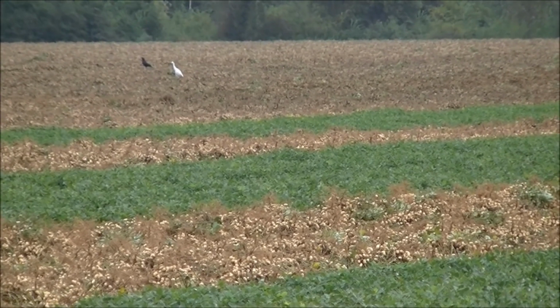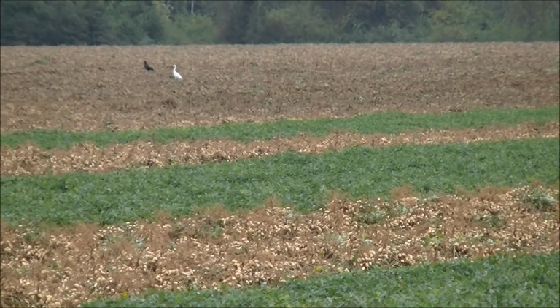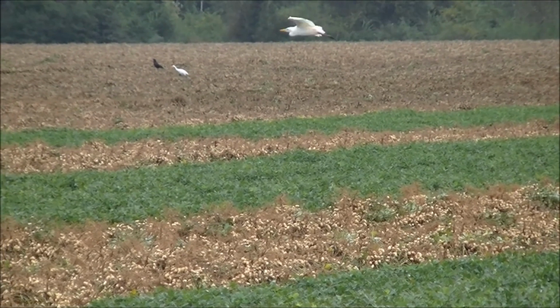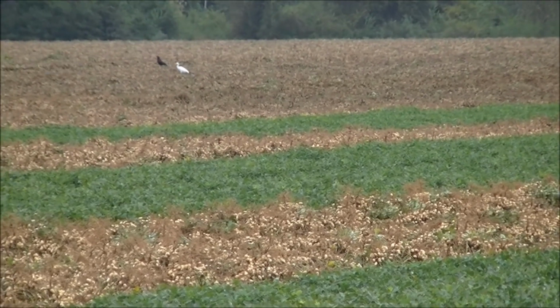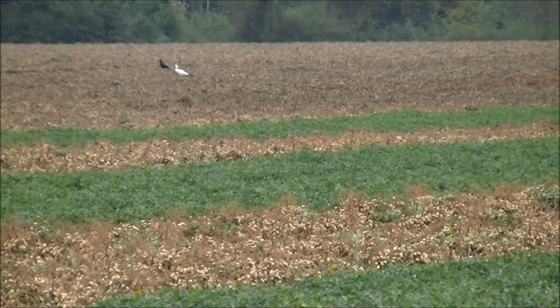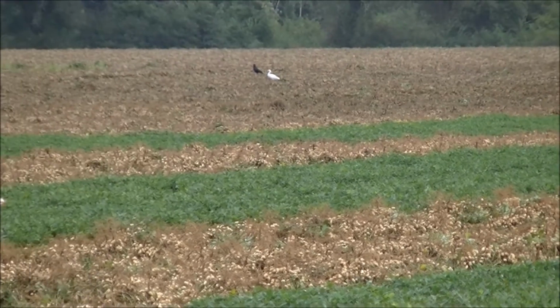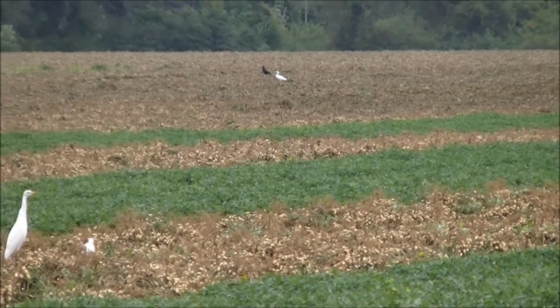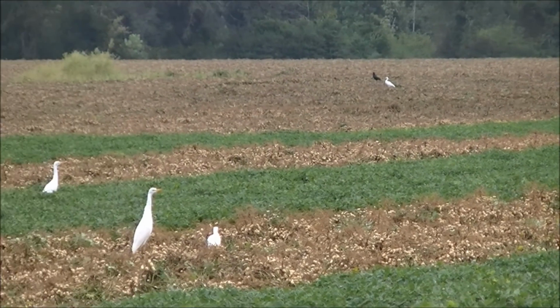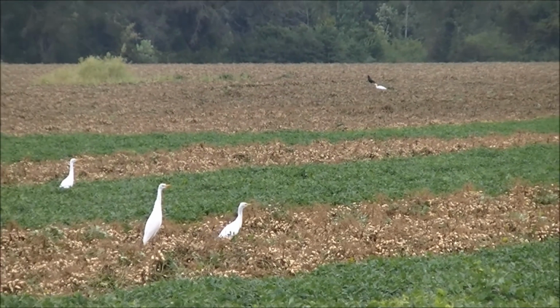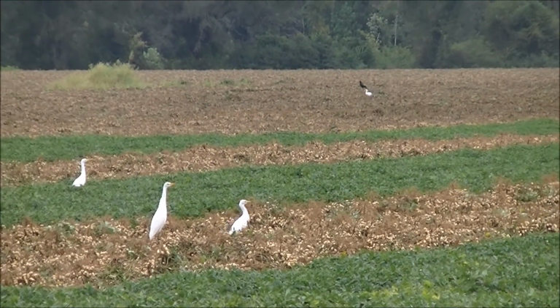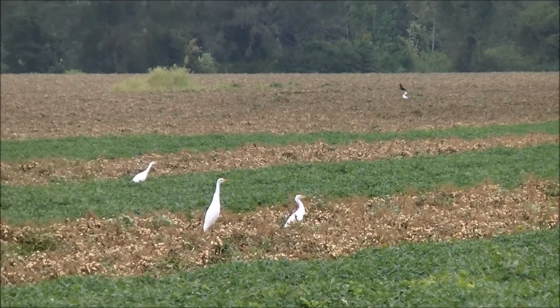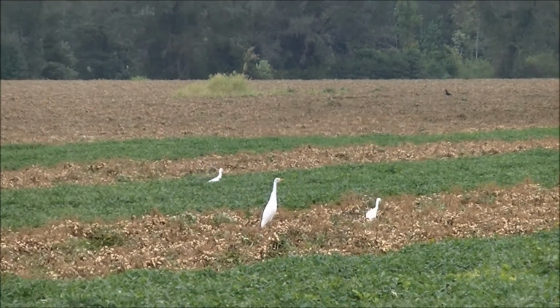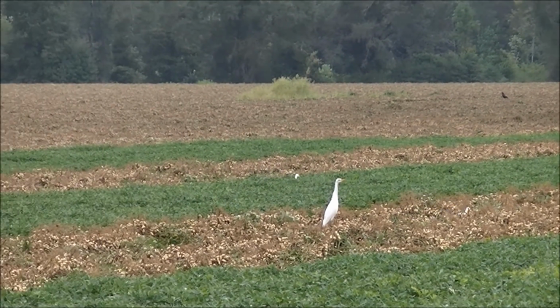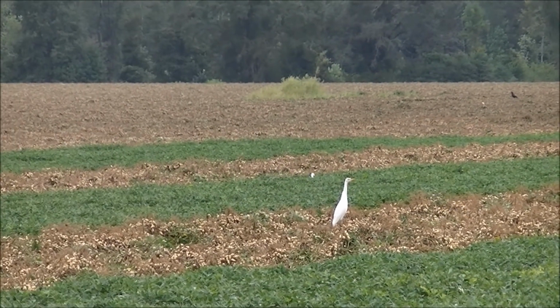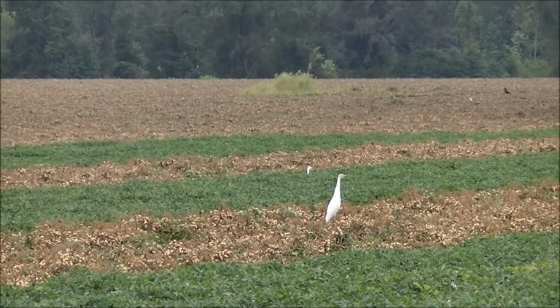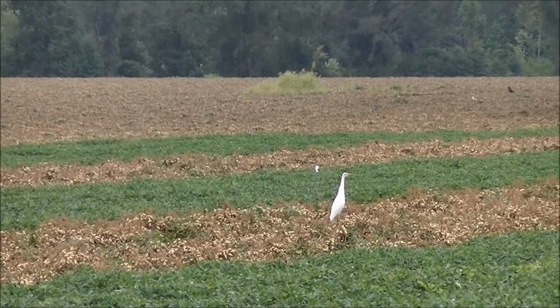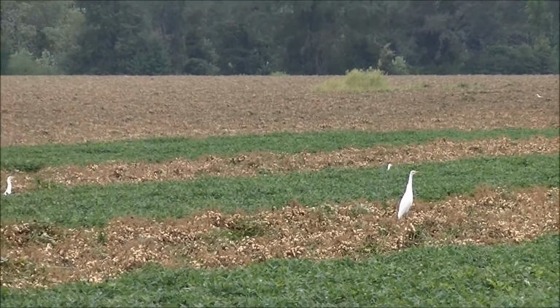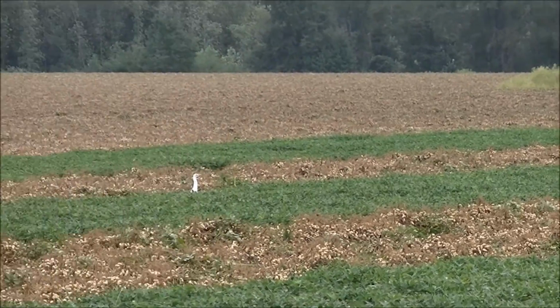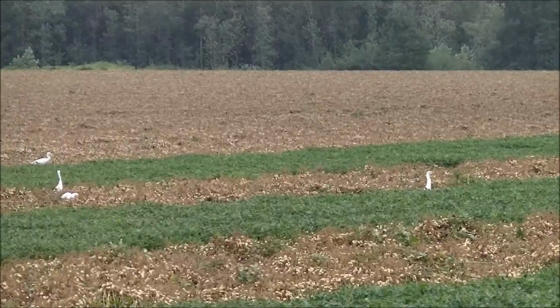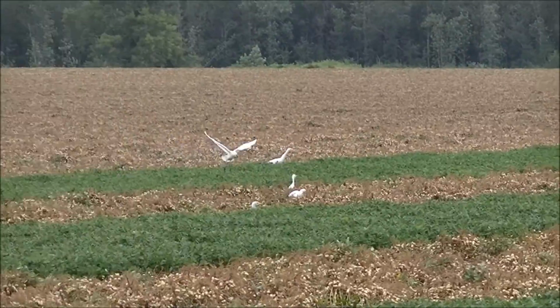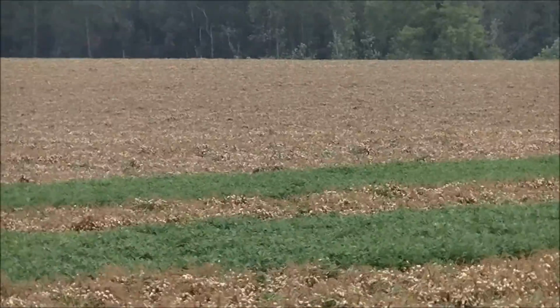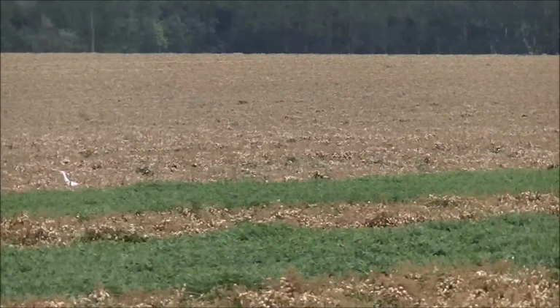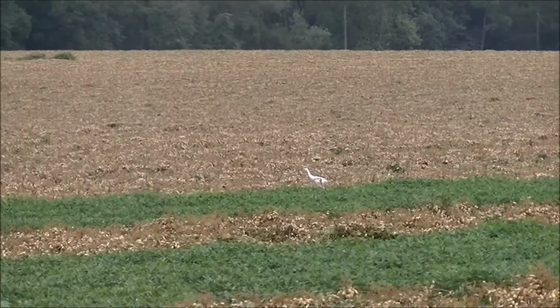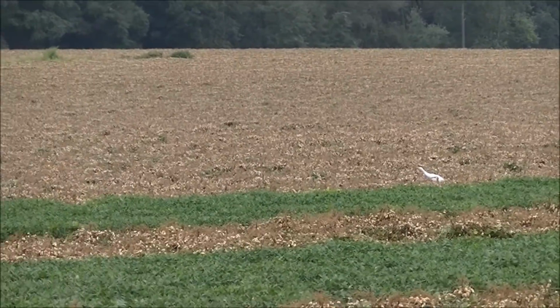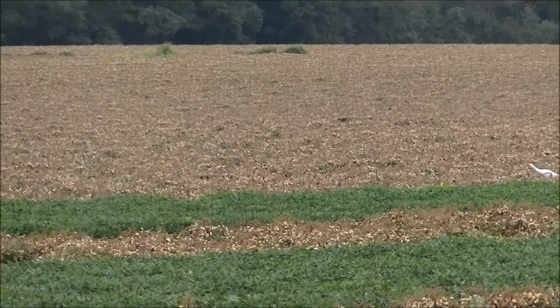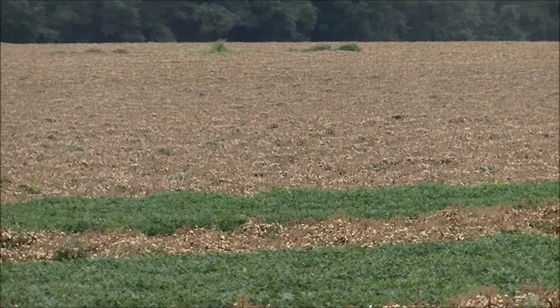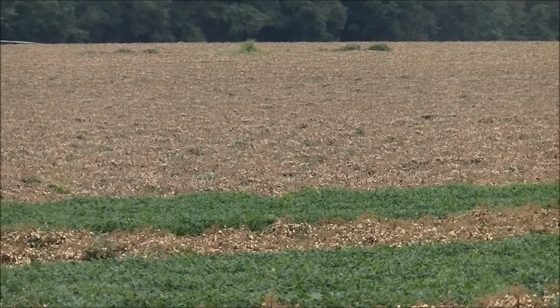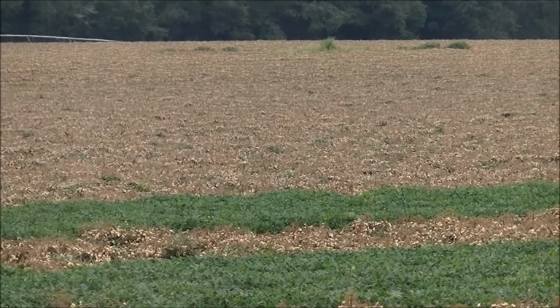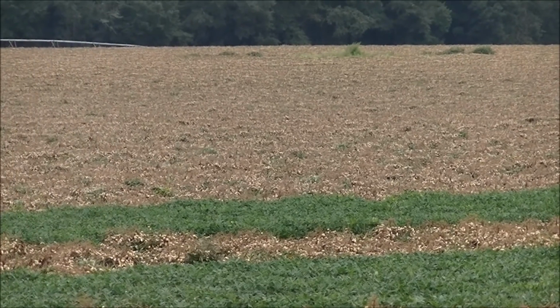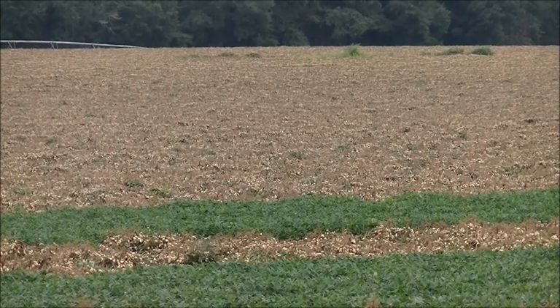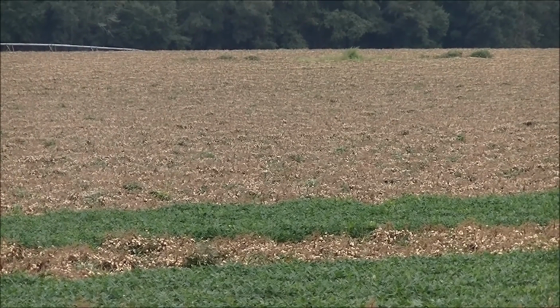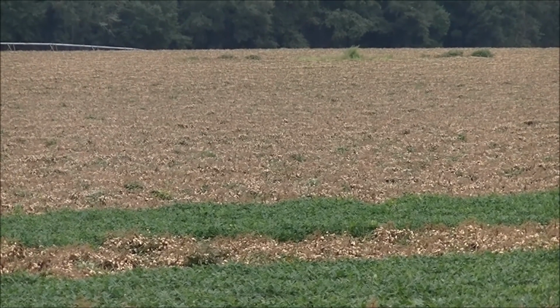You can look across this field and see where they've already inverted the crop. The kind of tannish white looking color of the plants is mostly the peanuts.